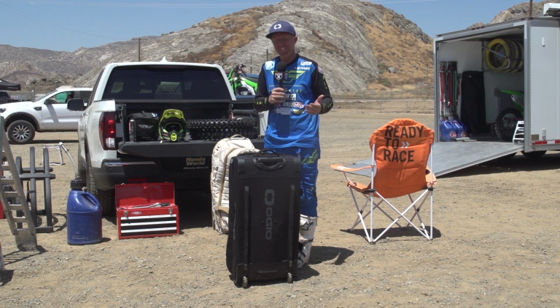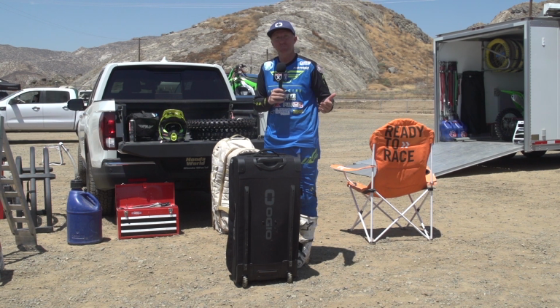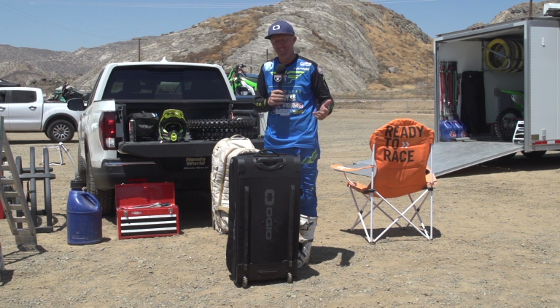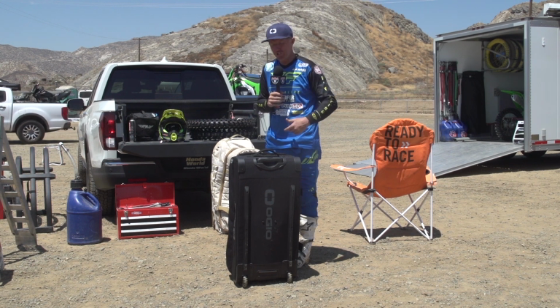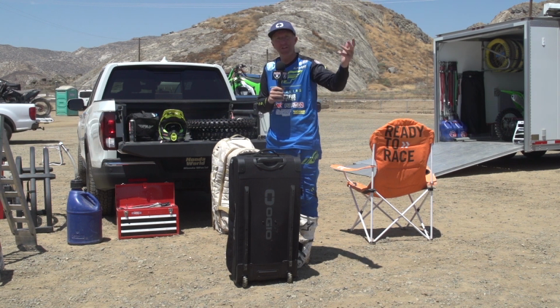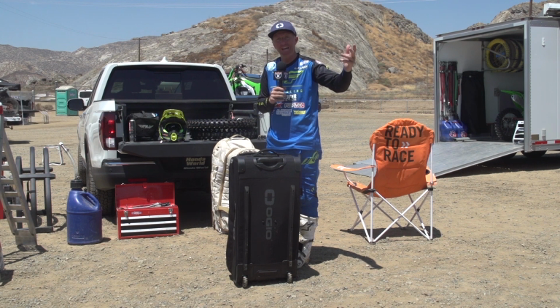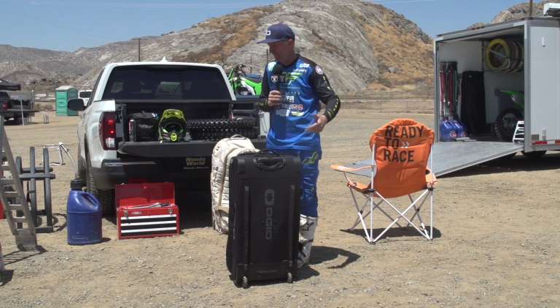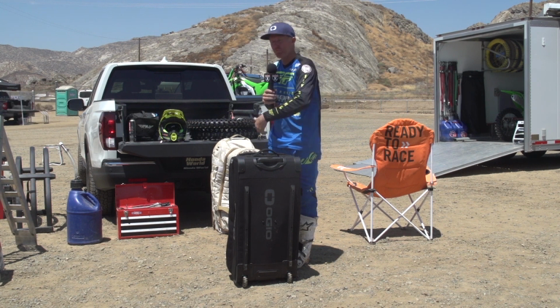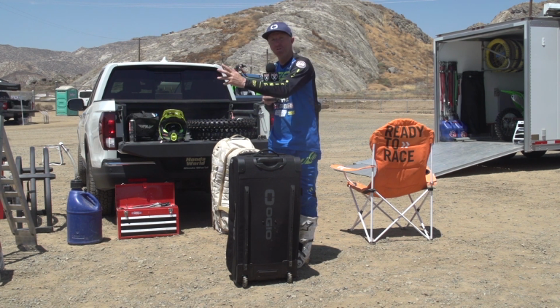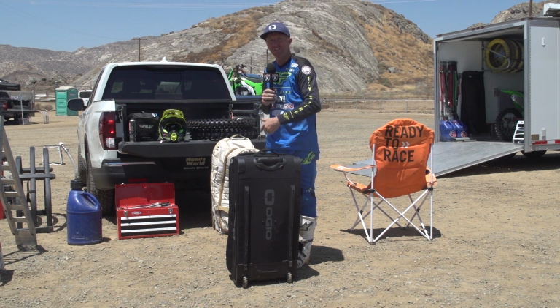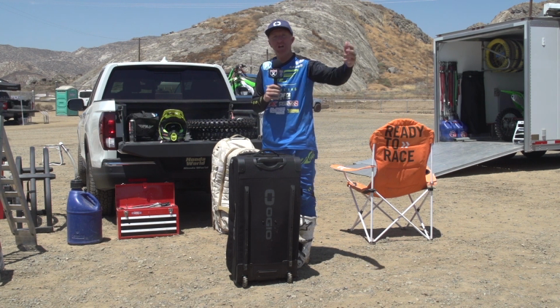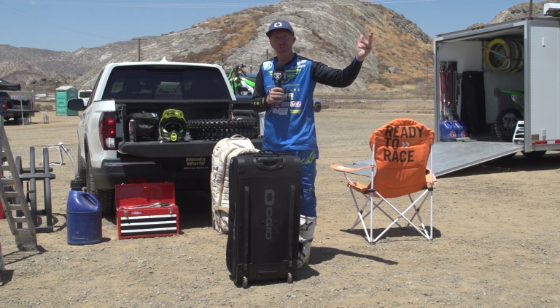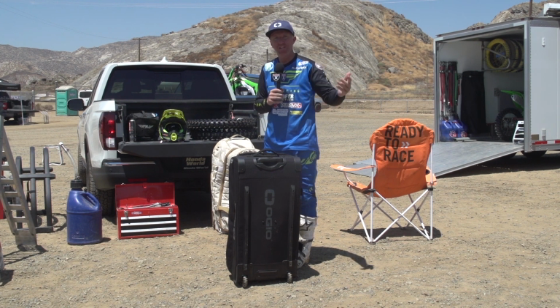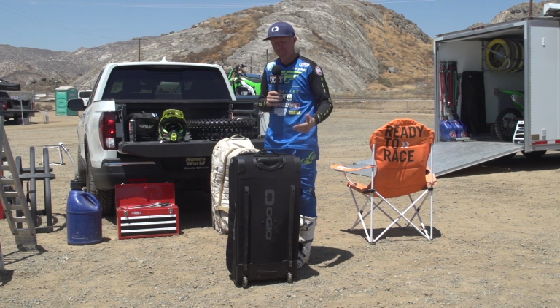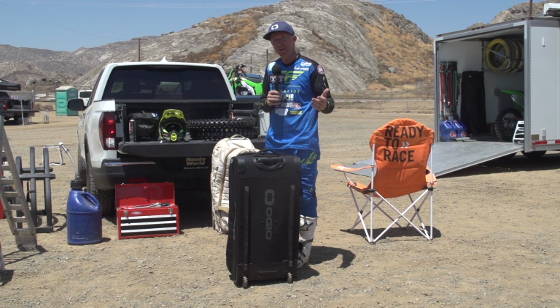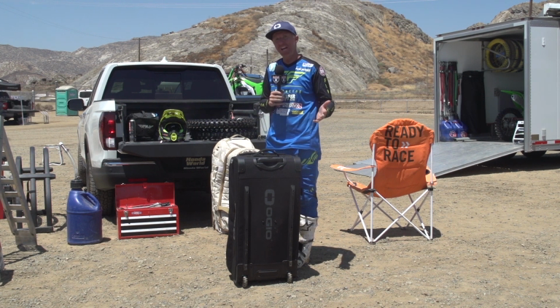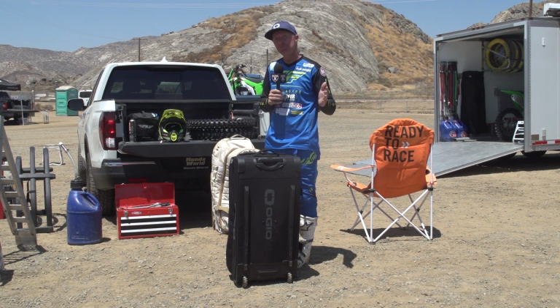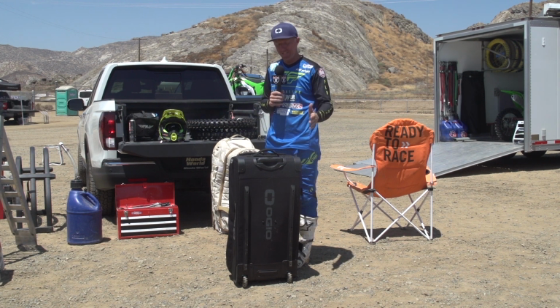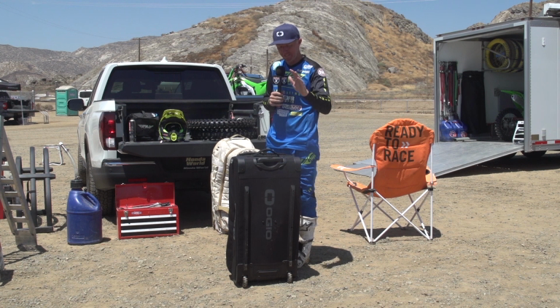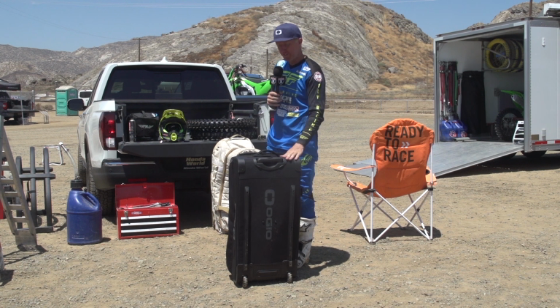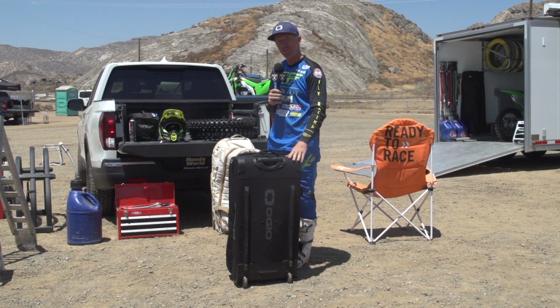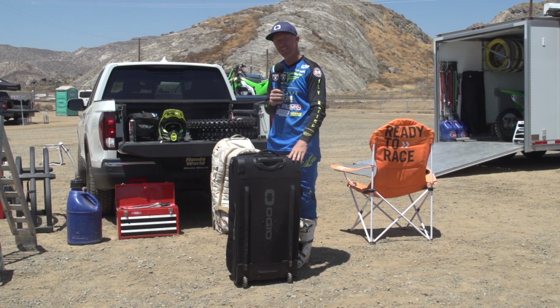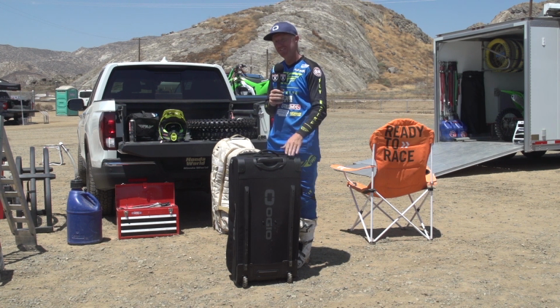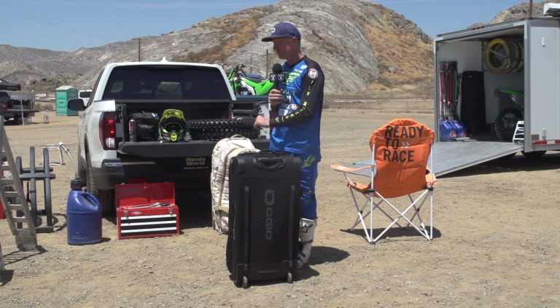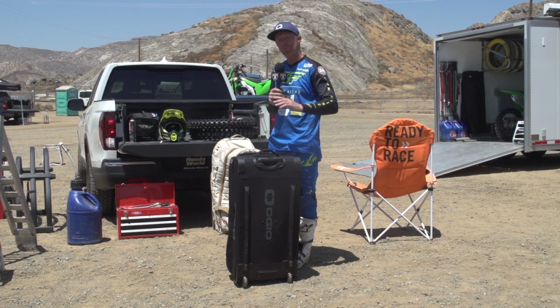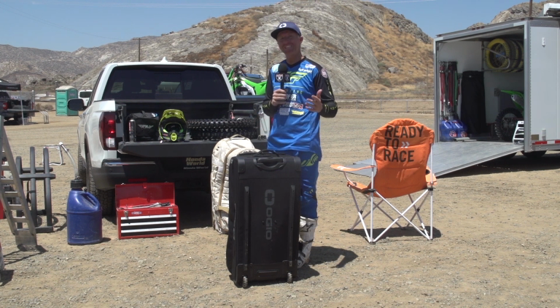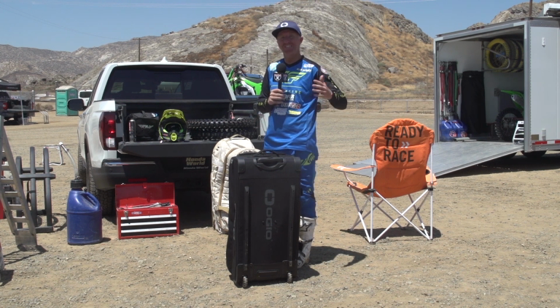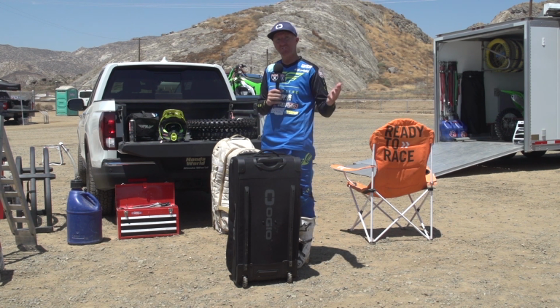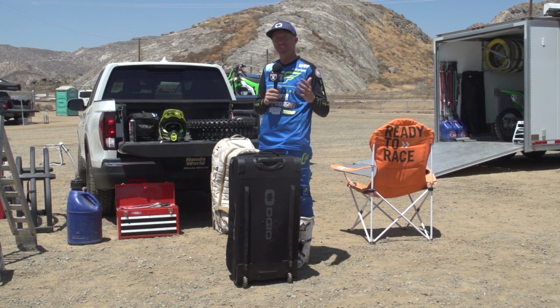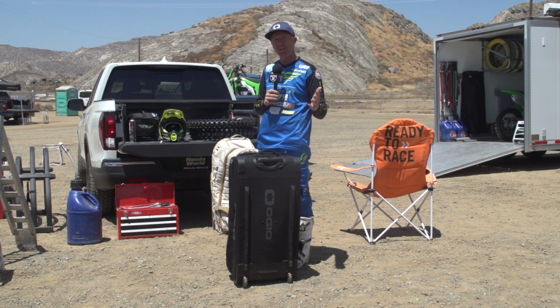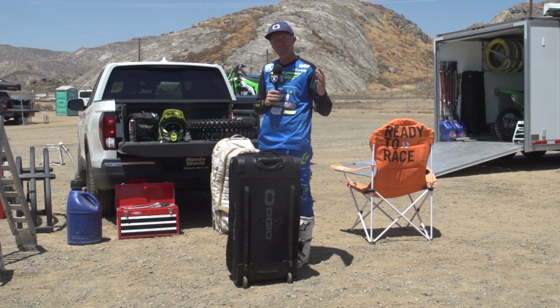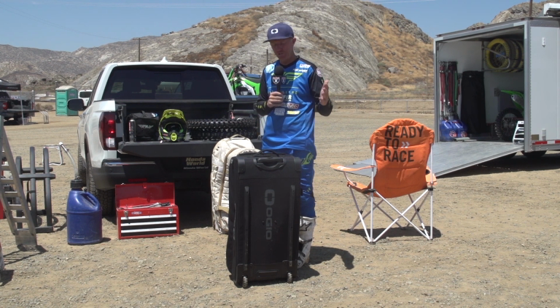They get no respect. You chuck them out the back, you throw them, they fall out on the freeway. Some last, some do not. This sucker right here — the OGIO product line itself — lasts a long time, very durable.